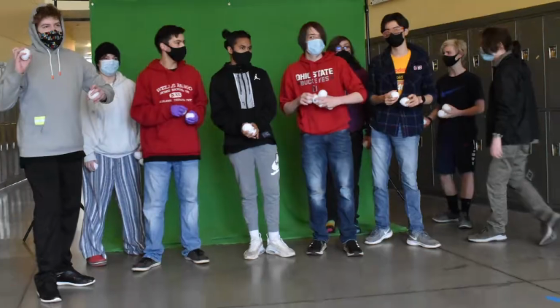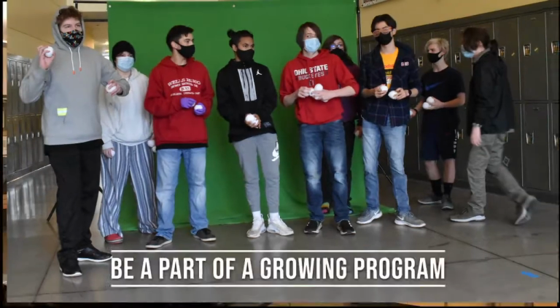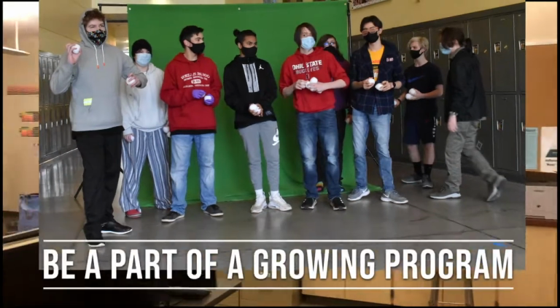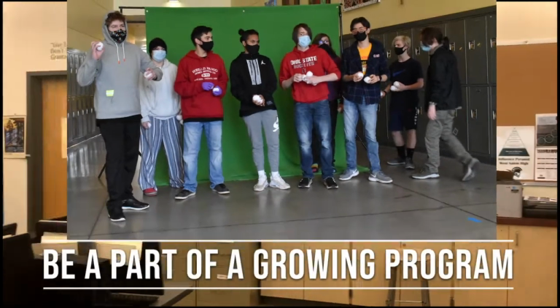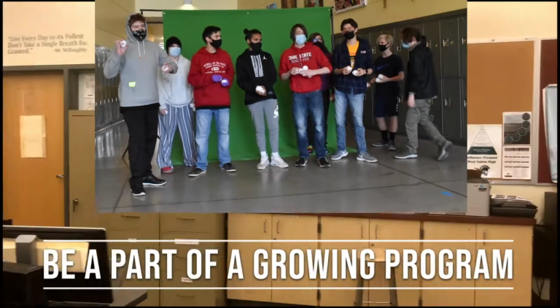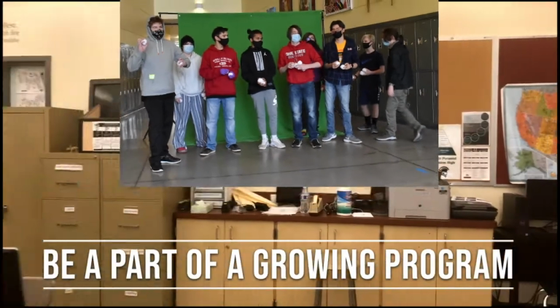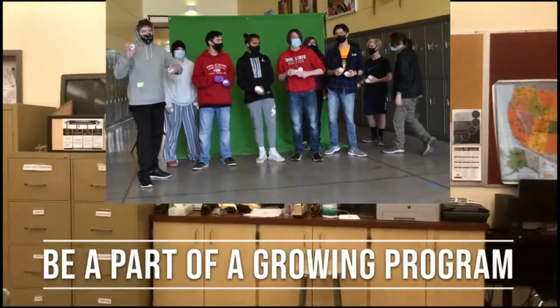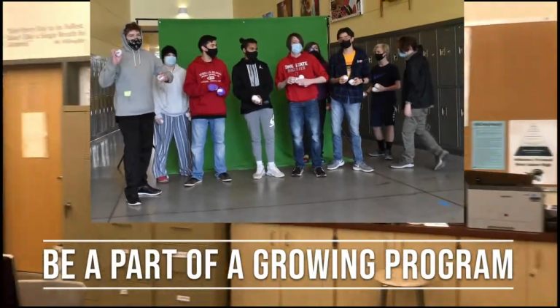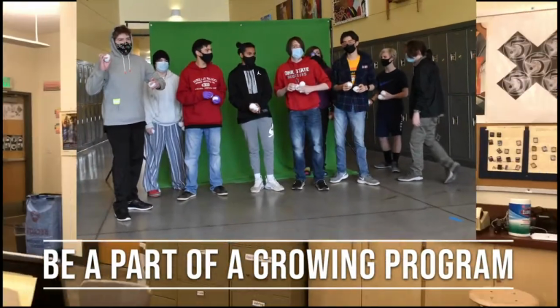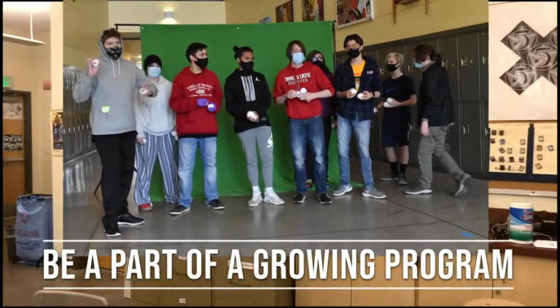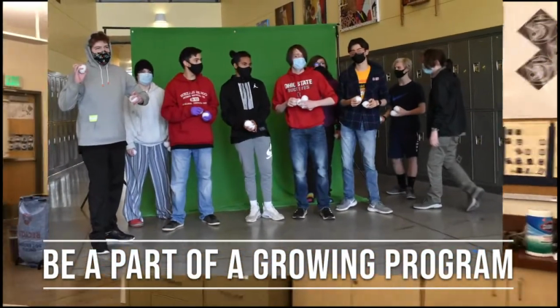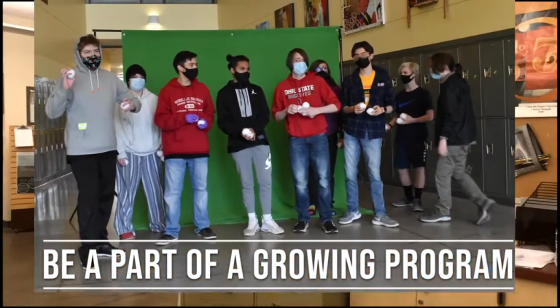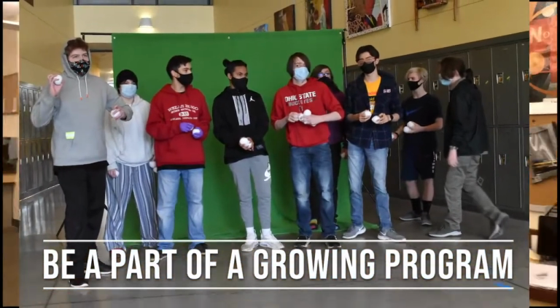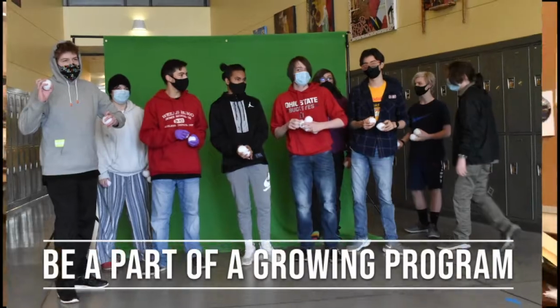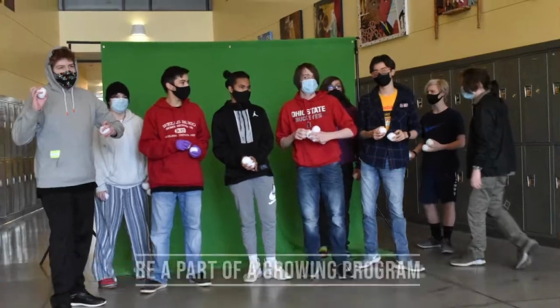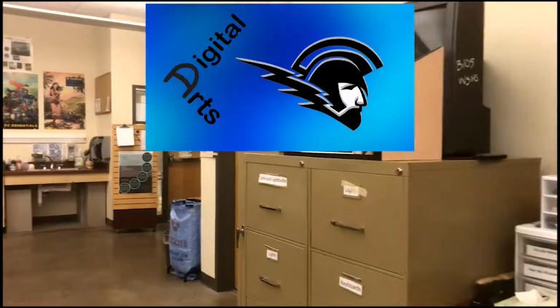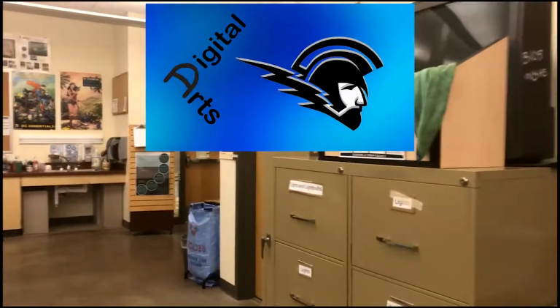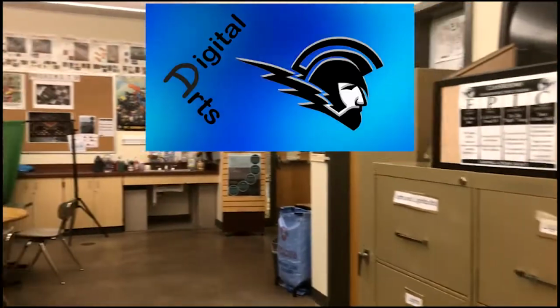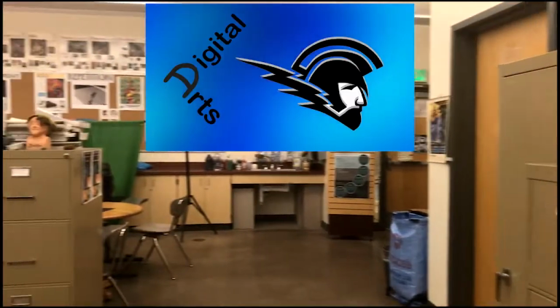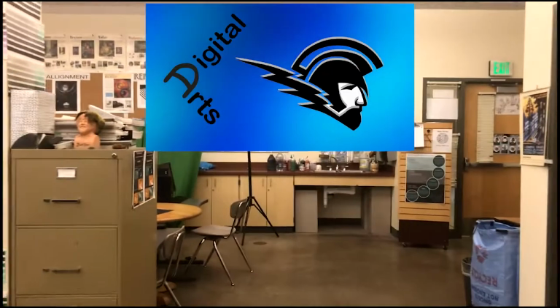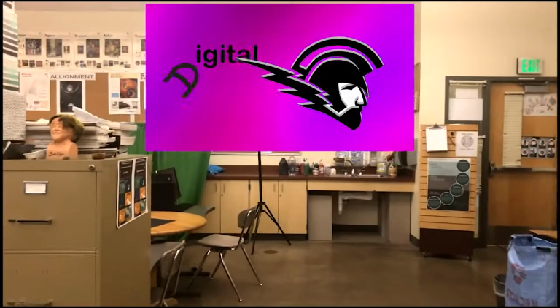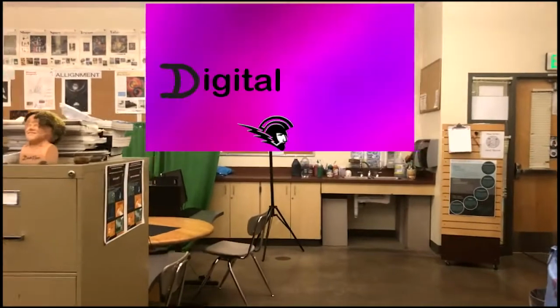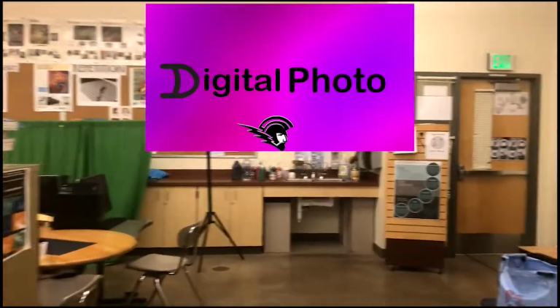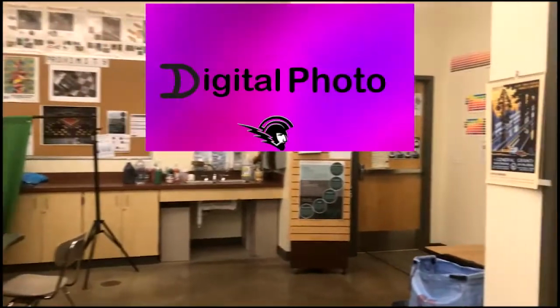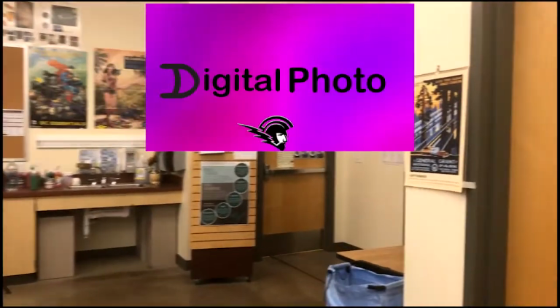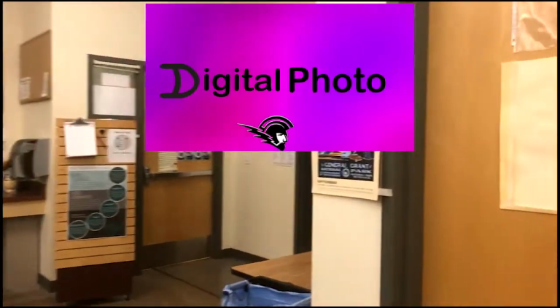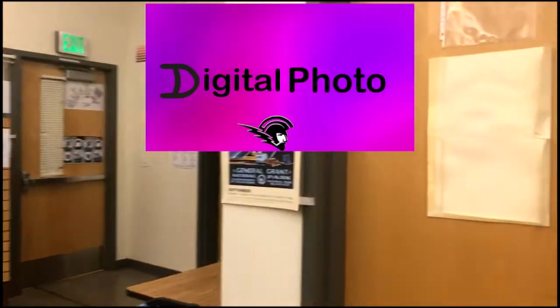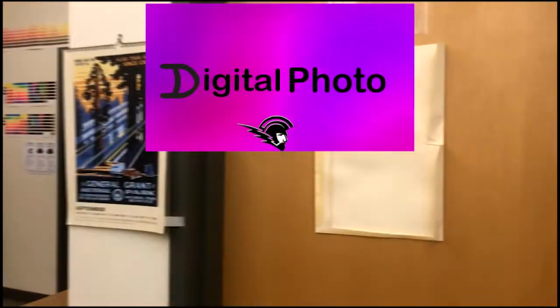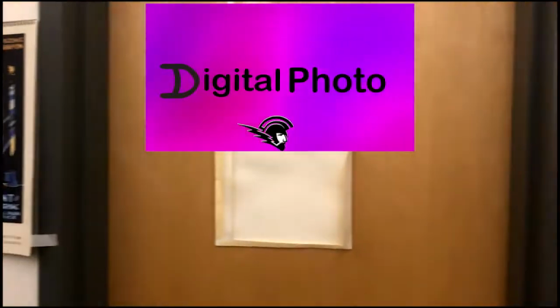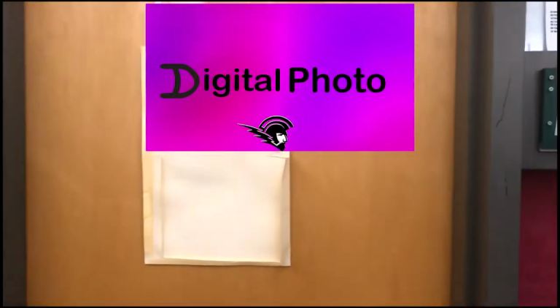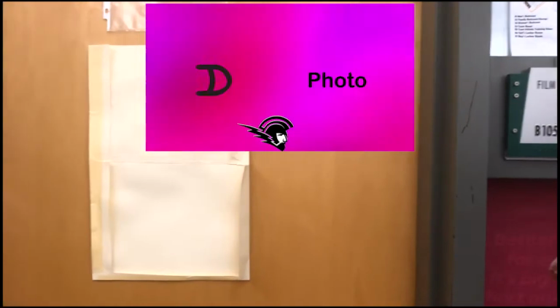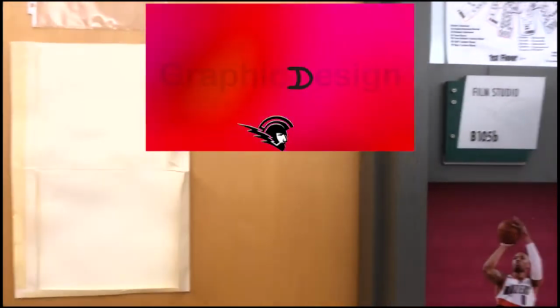Be part of a growing program at West that helps you grow in skill and creativity while learning ways to be creative and effective in all your classes and work.